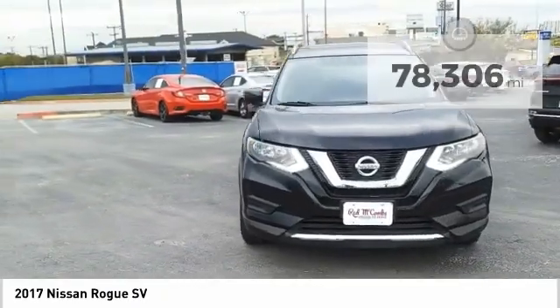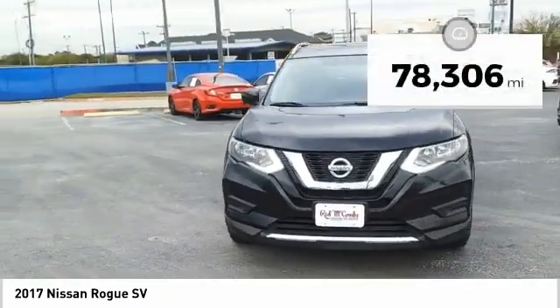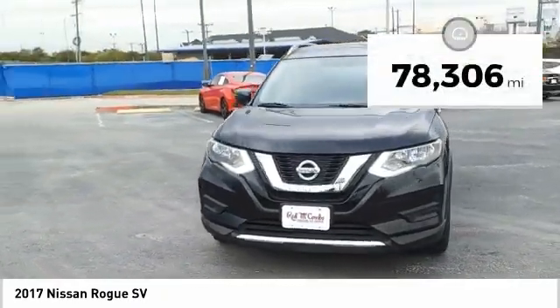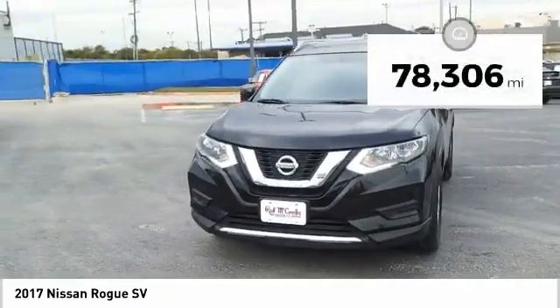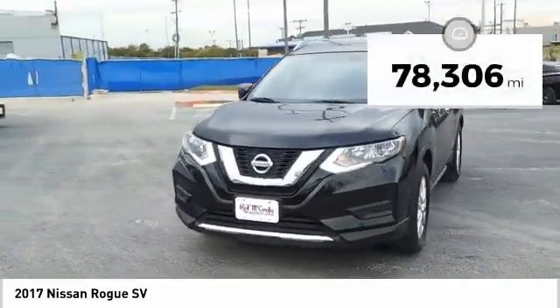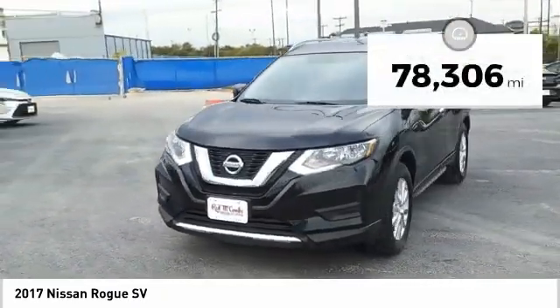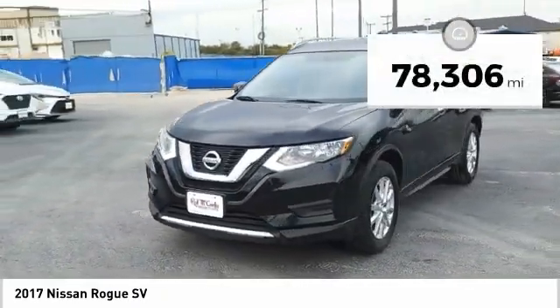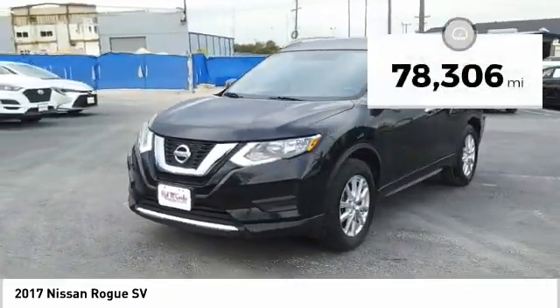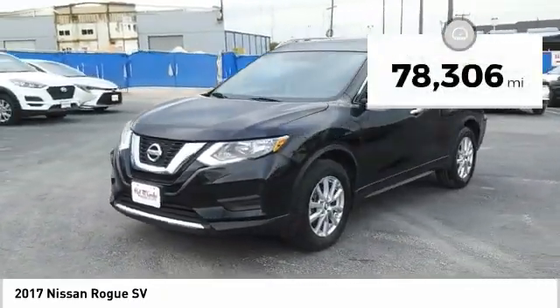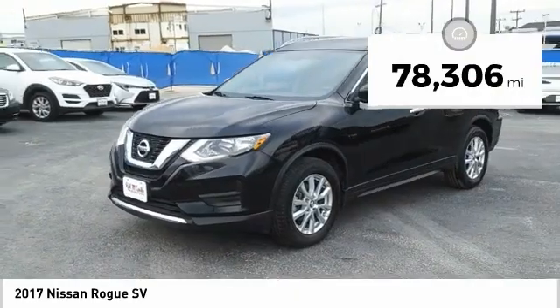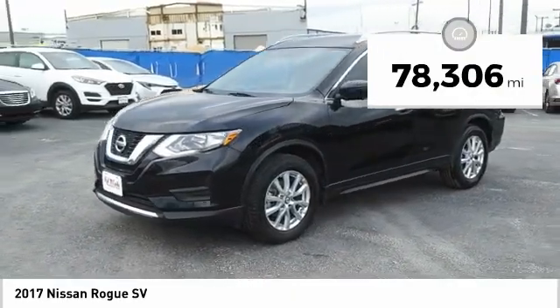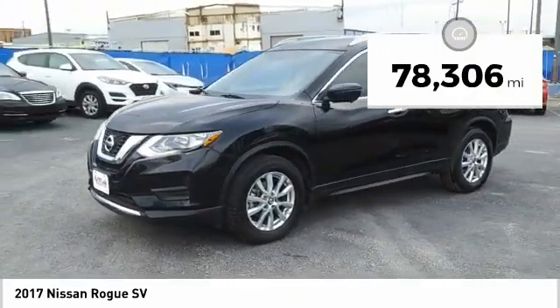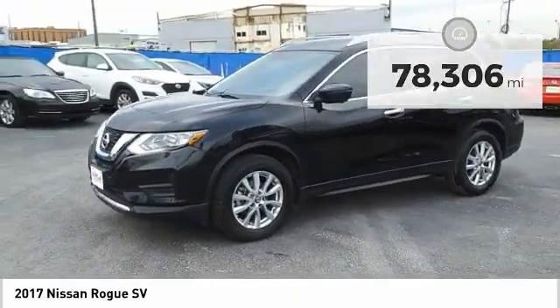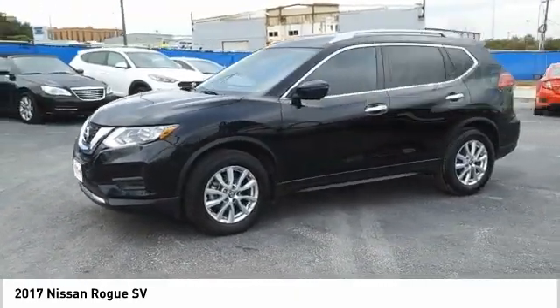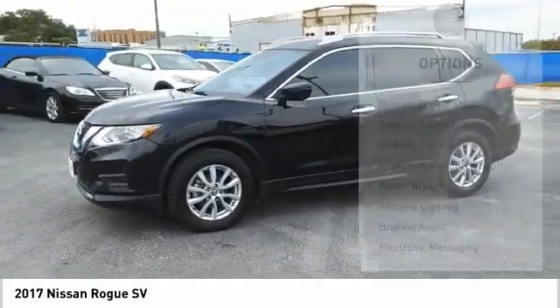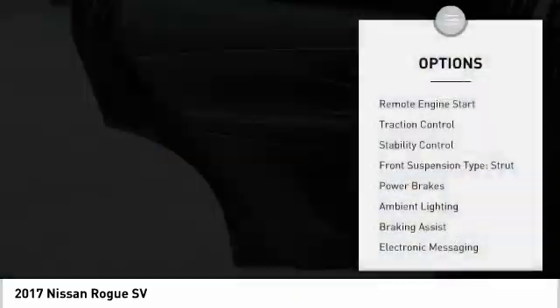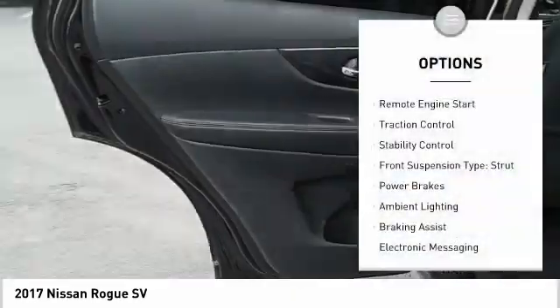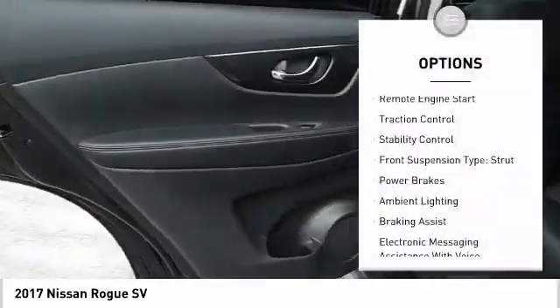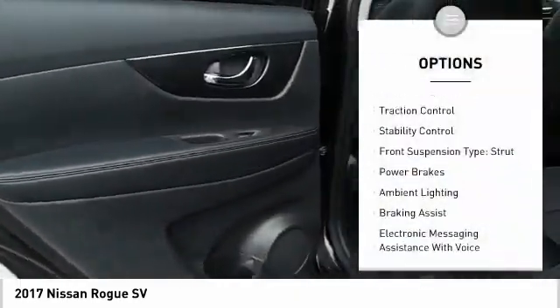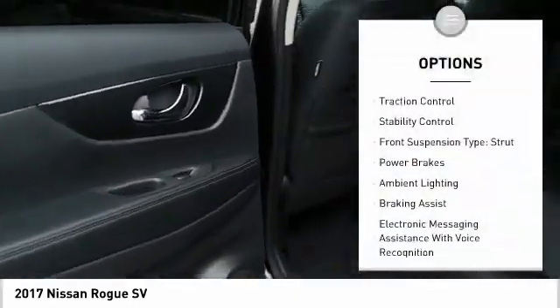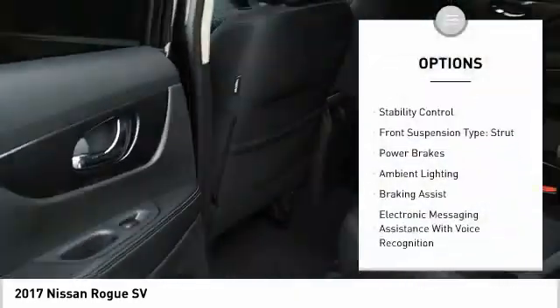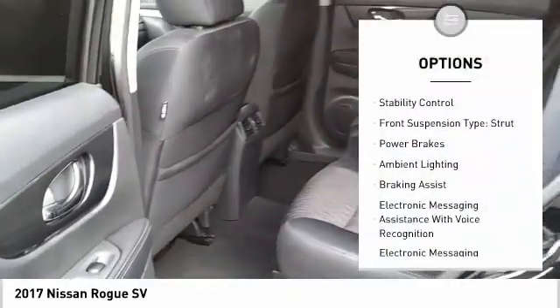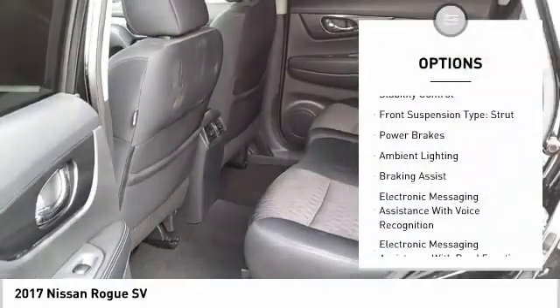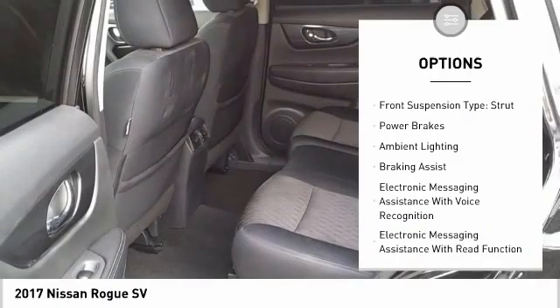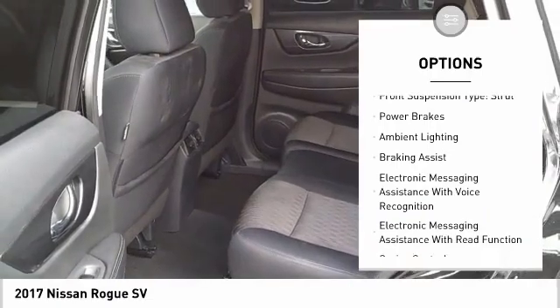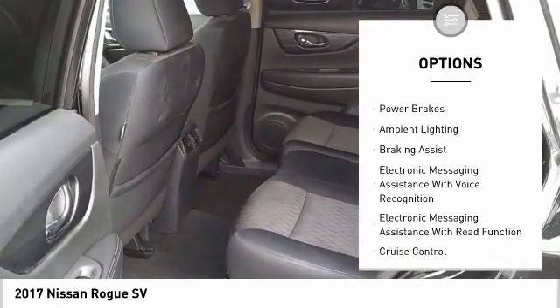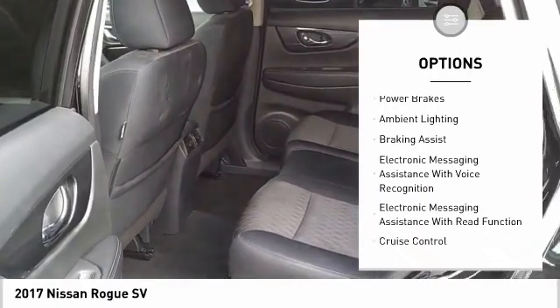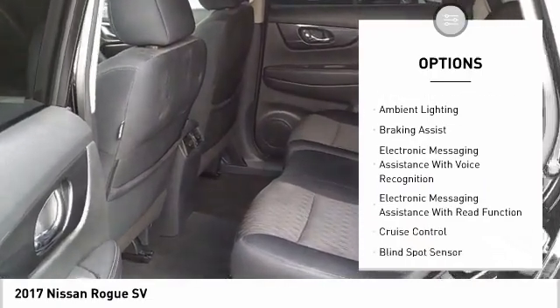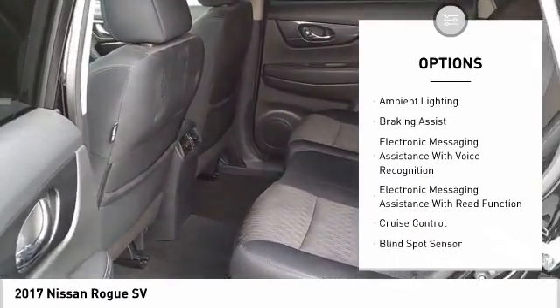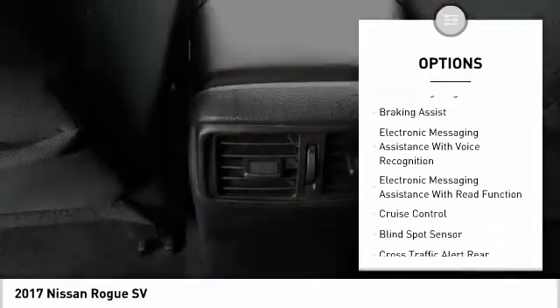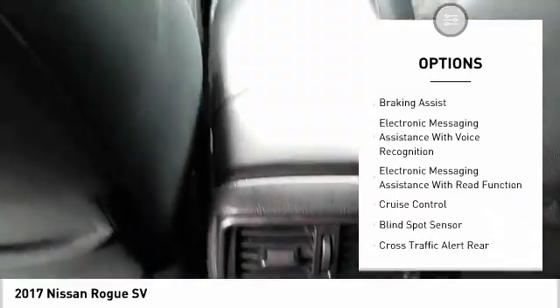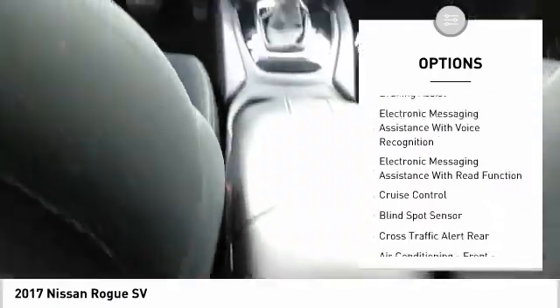This vehicle has less than 80,000 miles. Here are some of this vehicle's great options: remote engine start, traction control, stability control, front suspension type: strut.